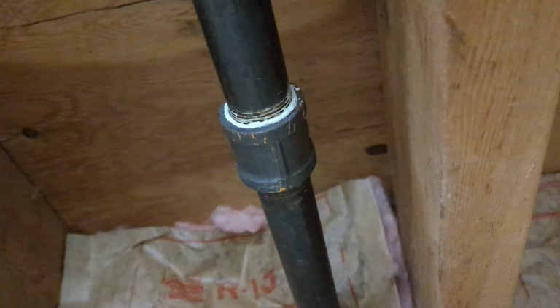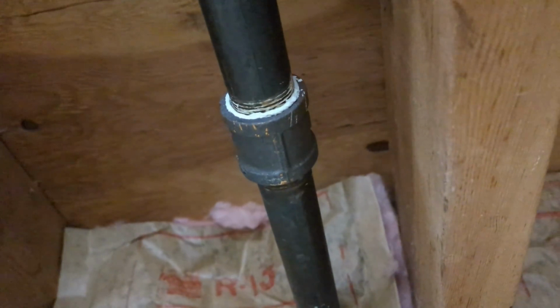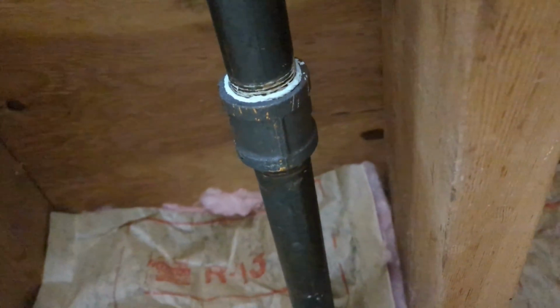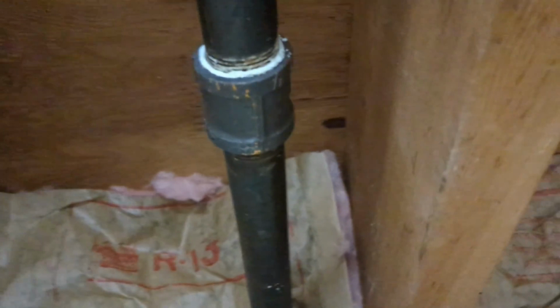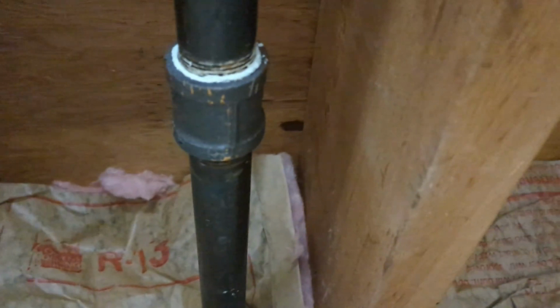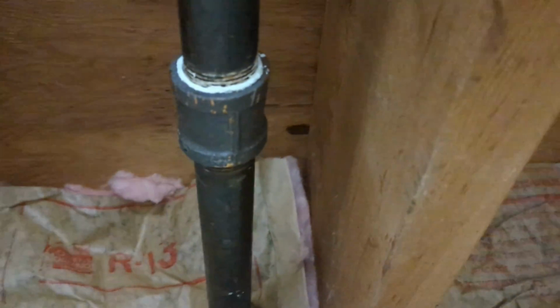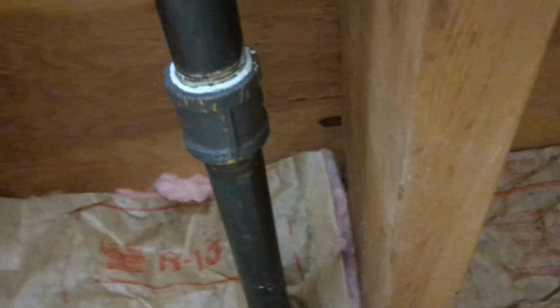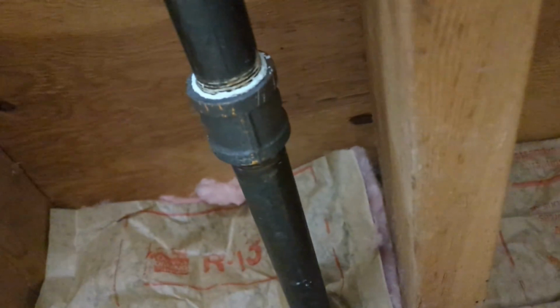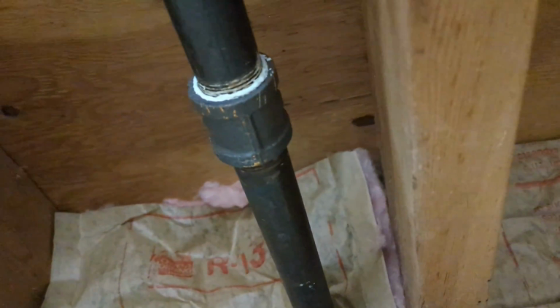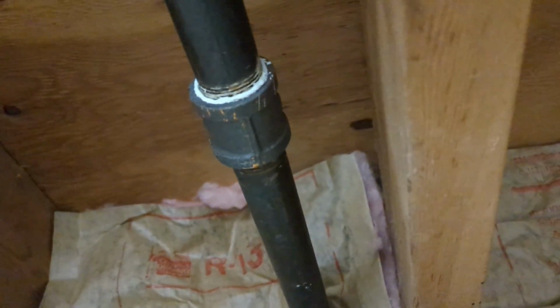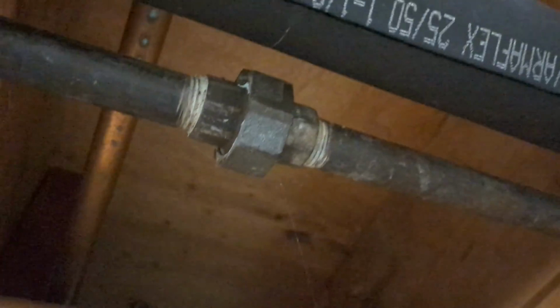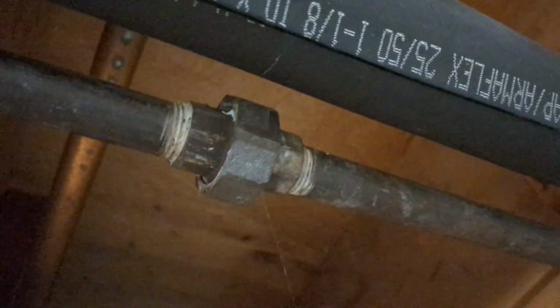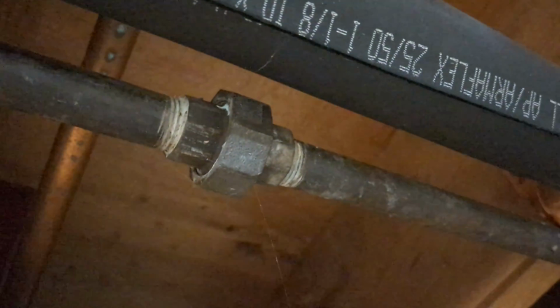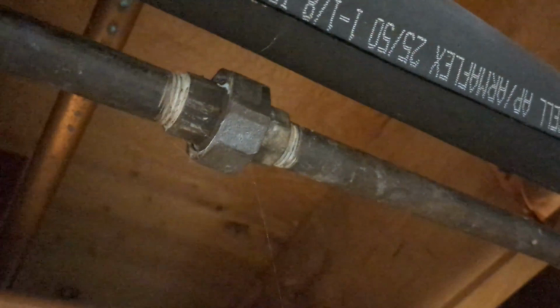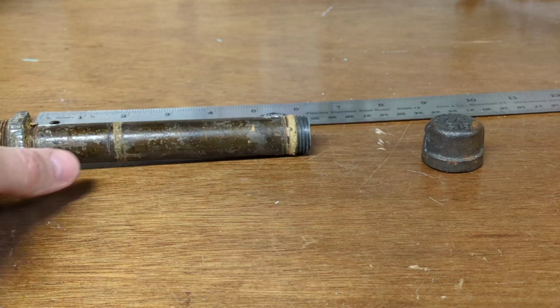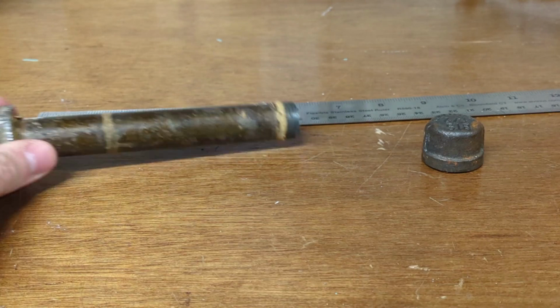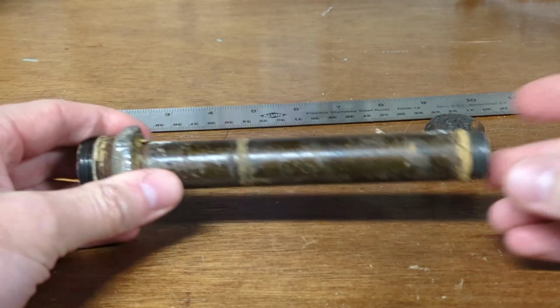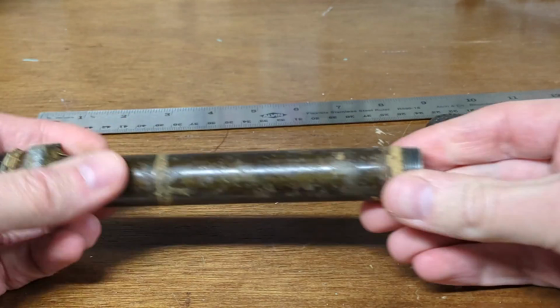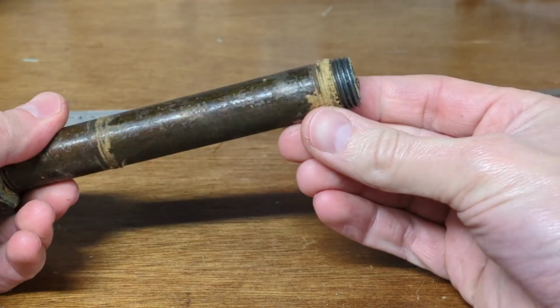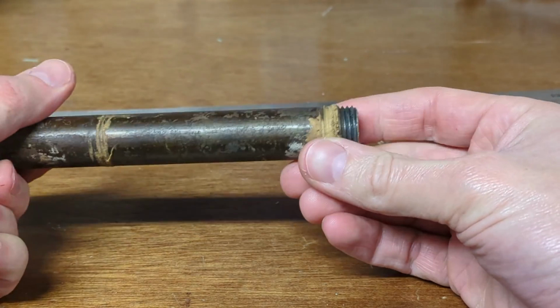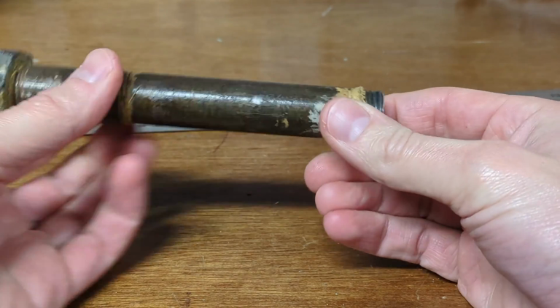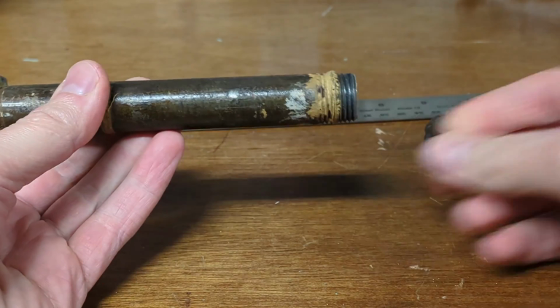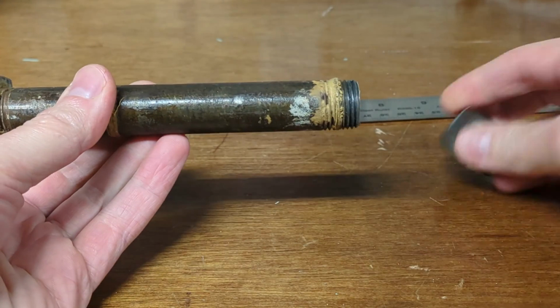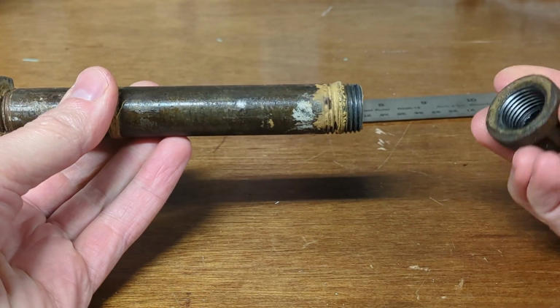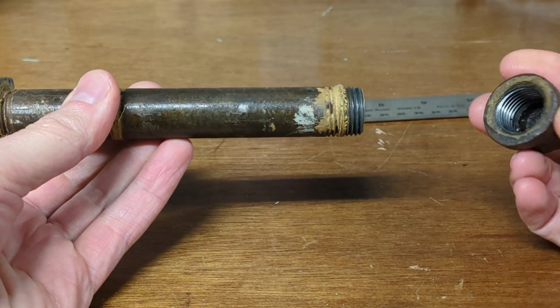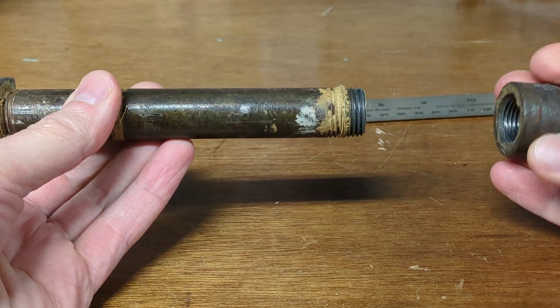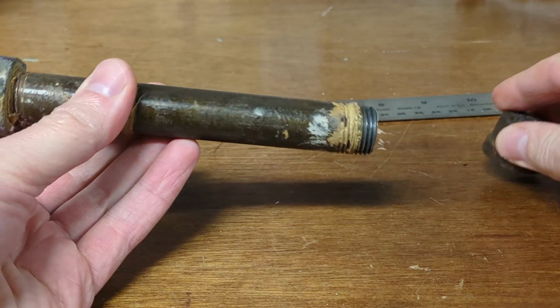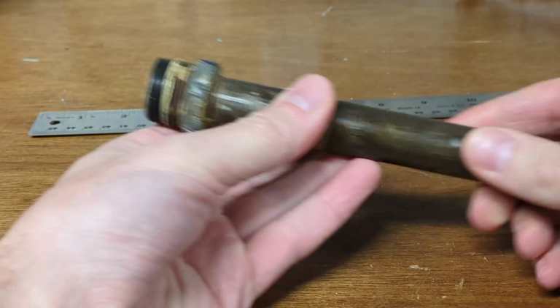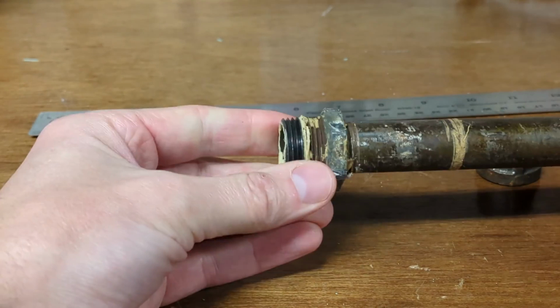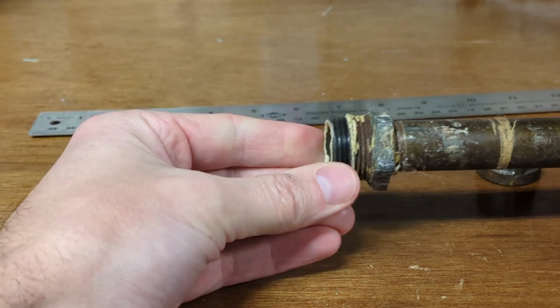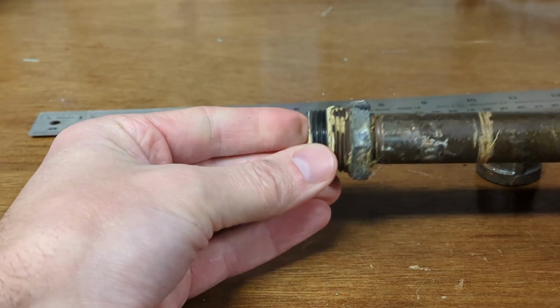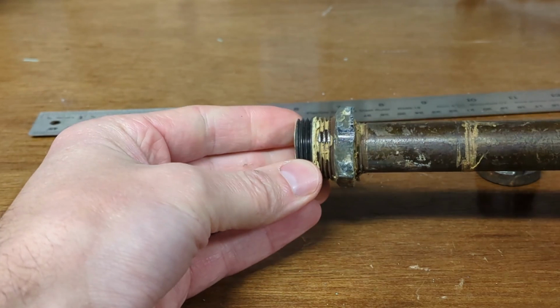The fittings you want to see are going to have these ridges in them, or like this one here. Here I've got a section of natural gas piping, and also a cap, and this here is a coupling.